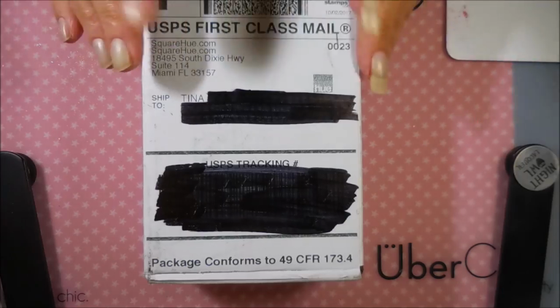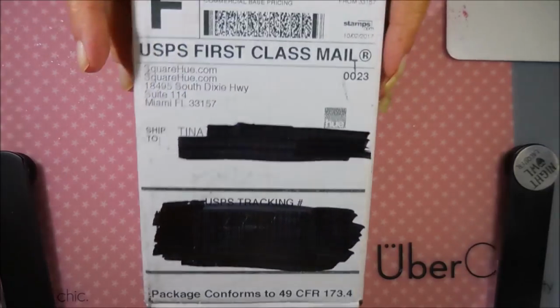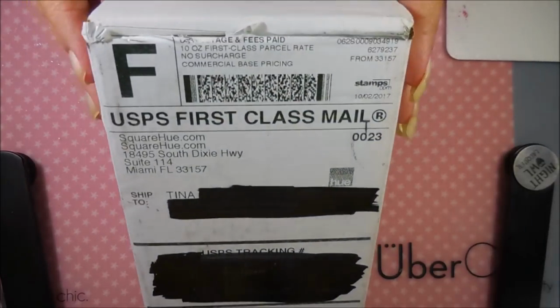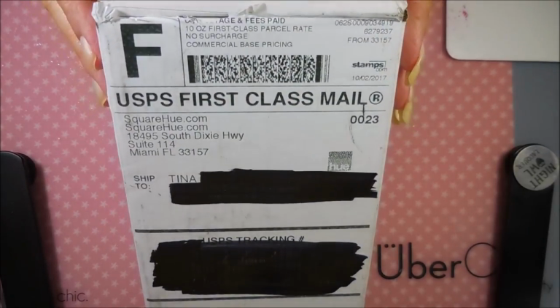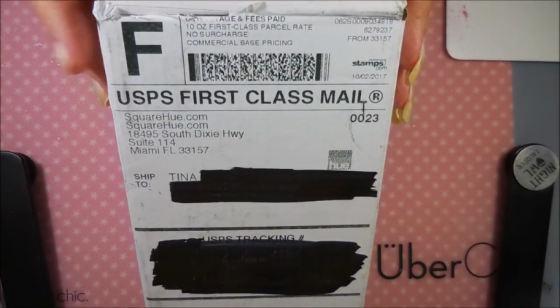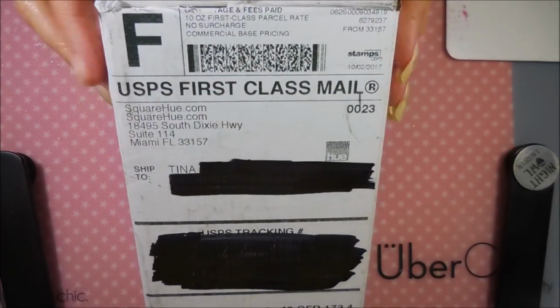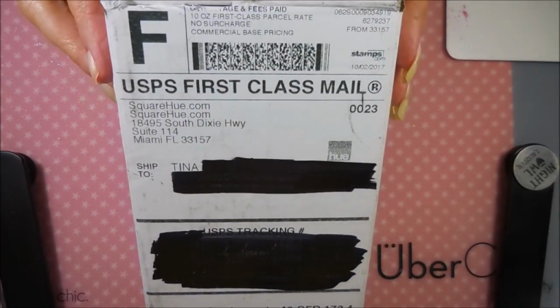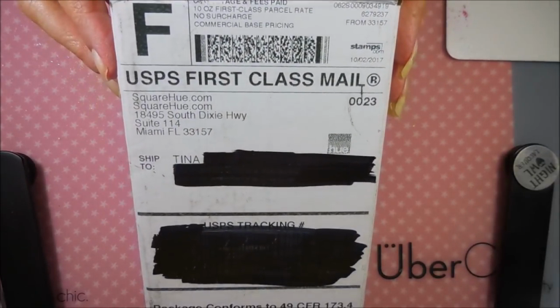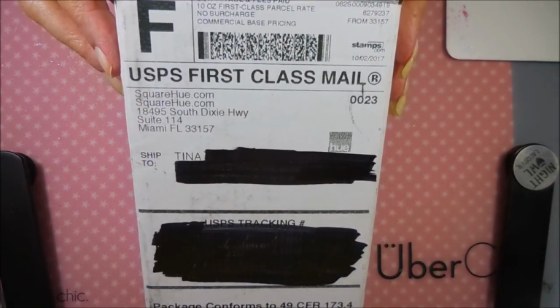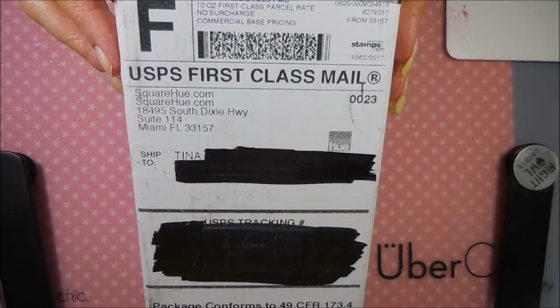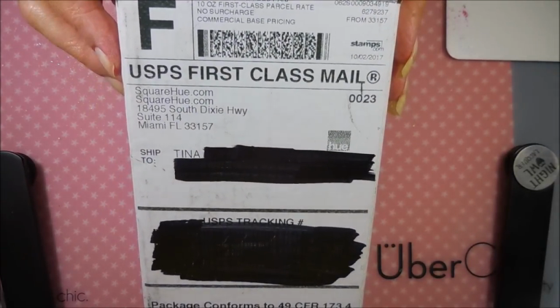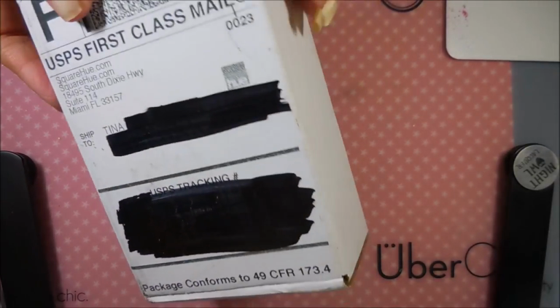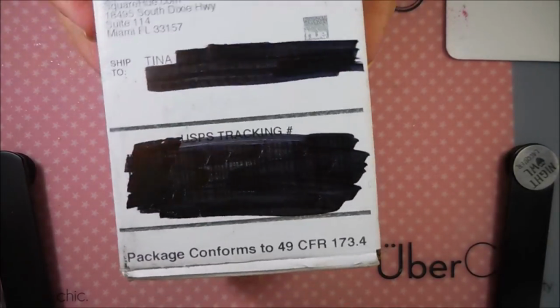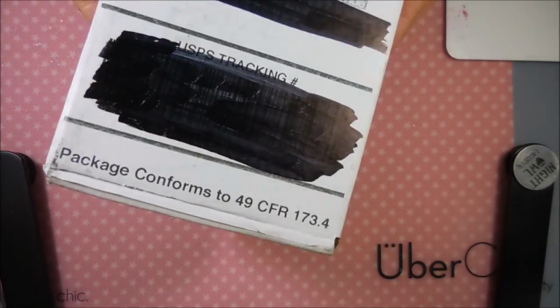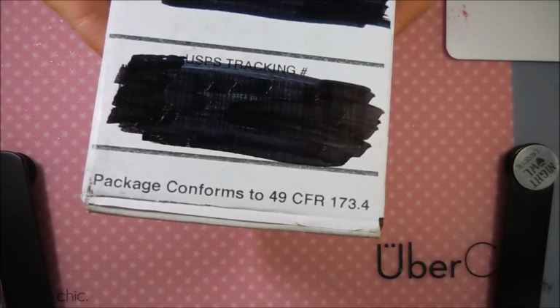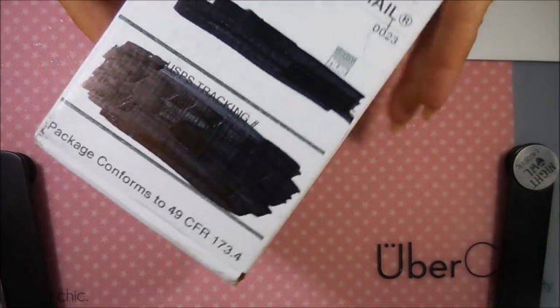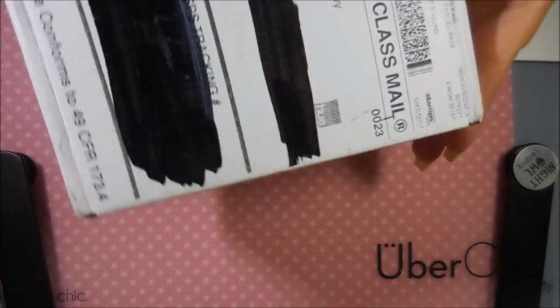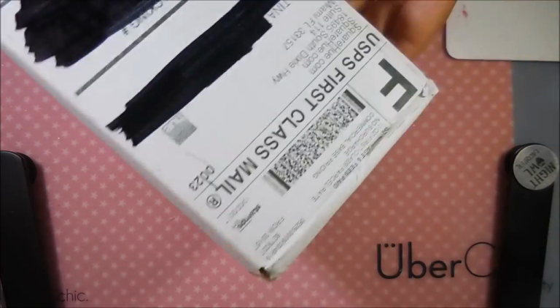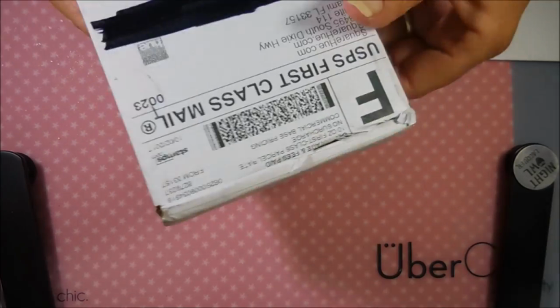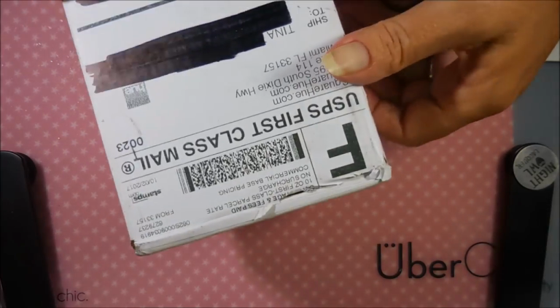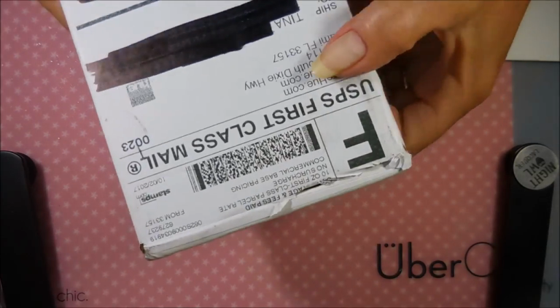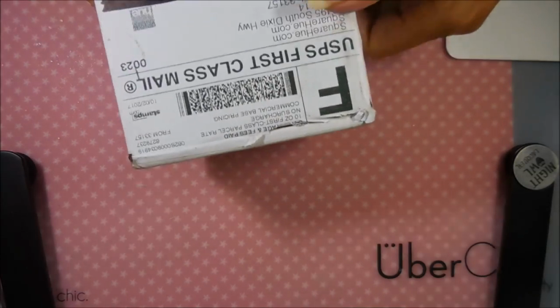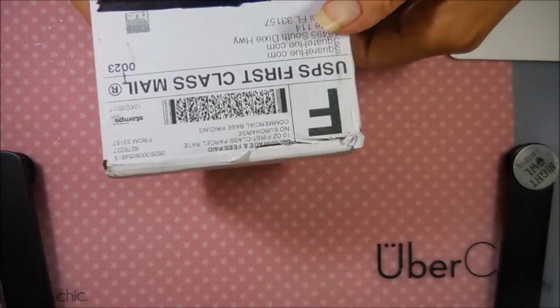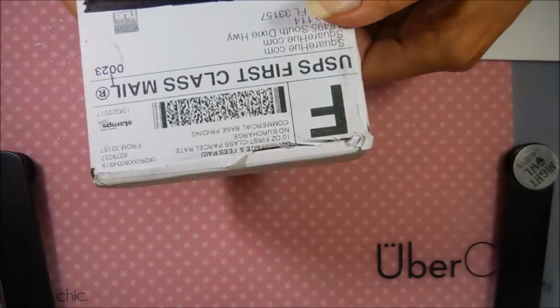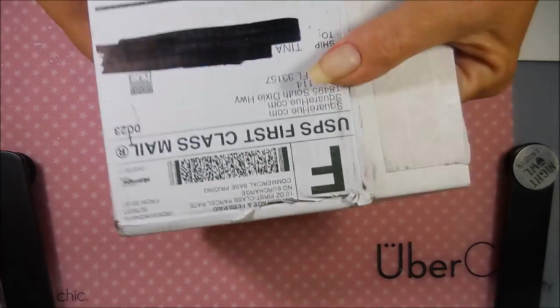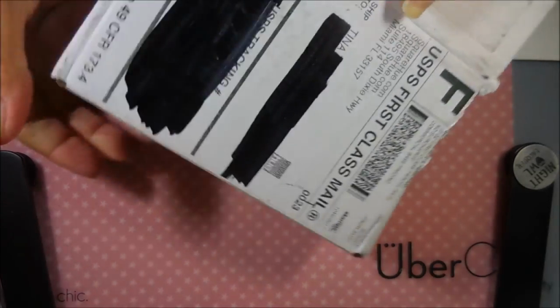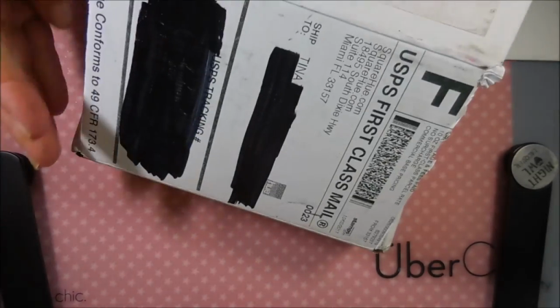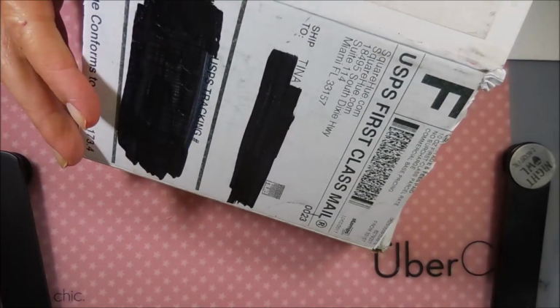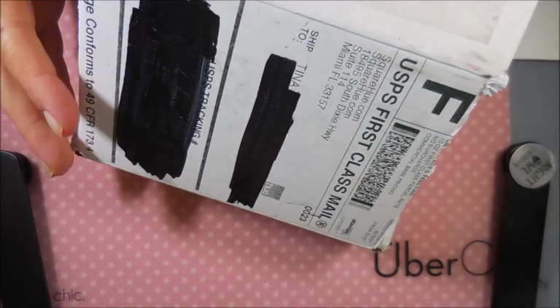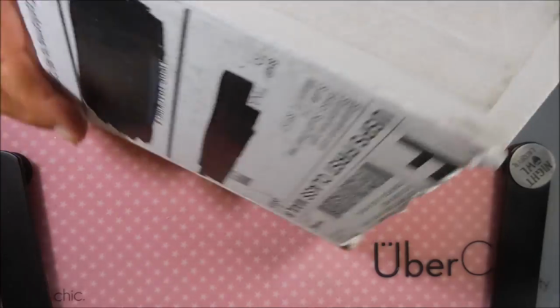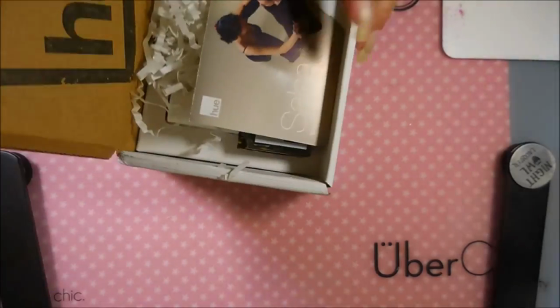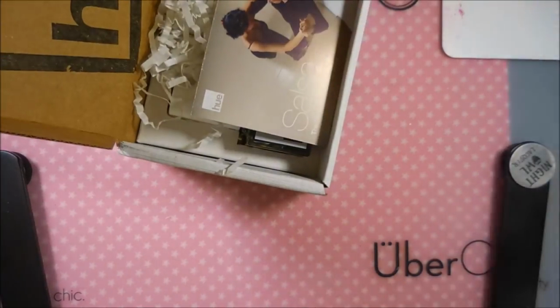Hello, my friend, and welcome to my channel. Today I've got my Square Hue unboxing, and this is the box for October. It arrived today, and of course I ripped it open as soon as it showed up.